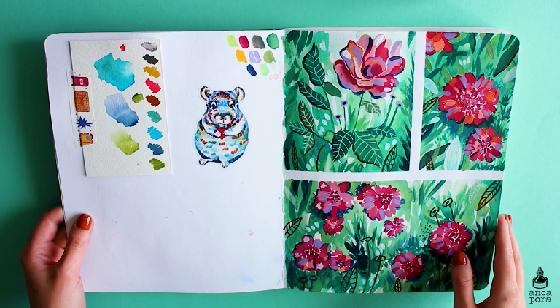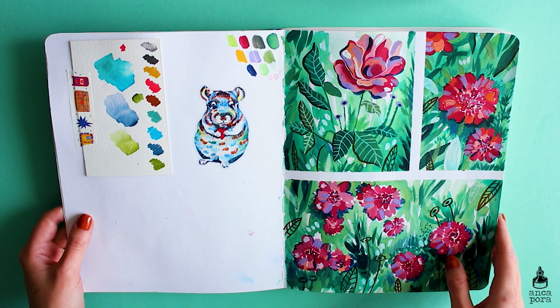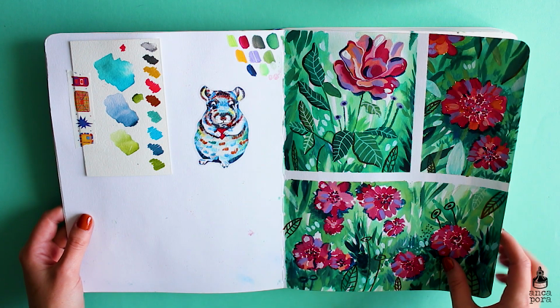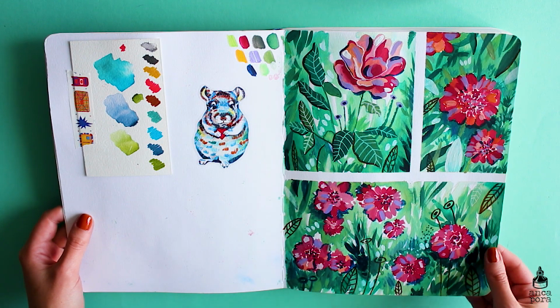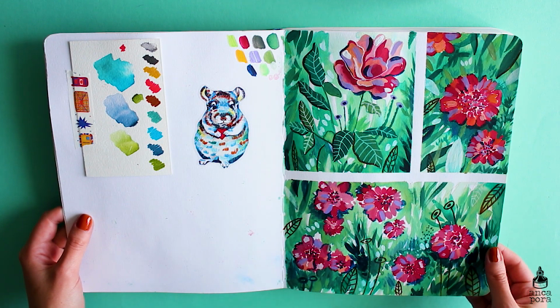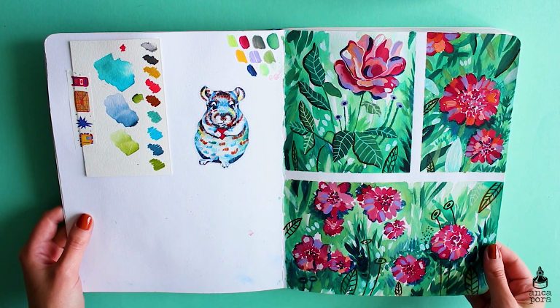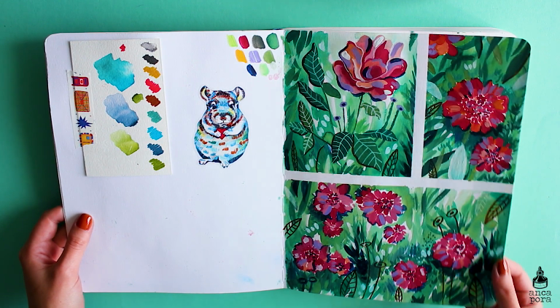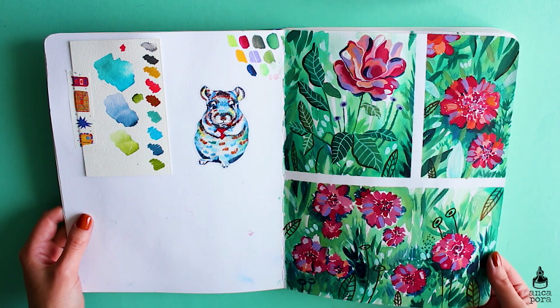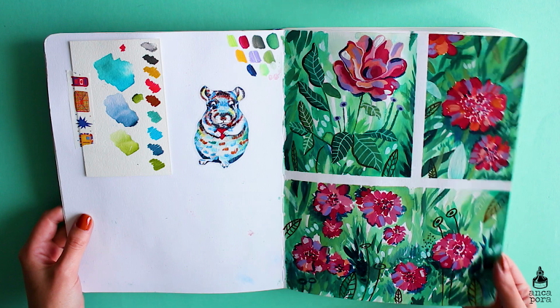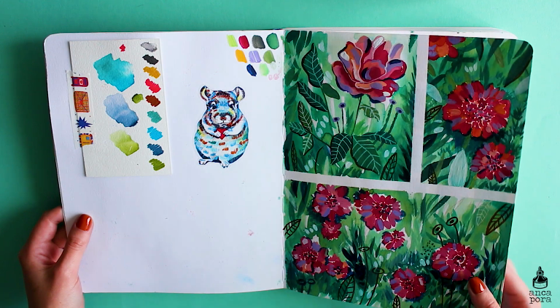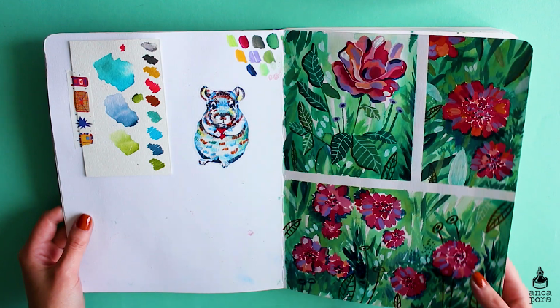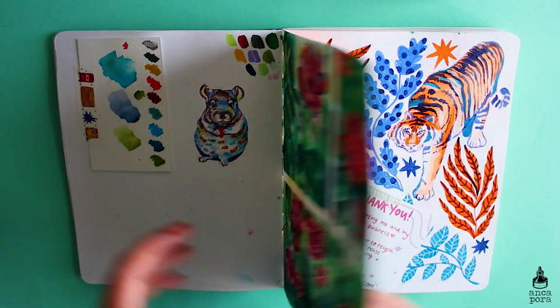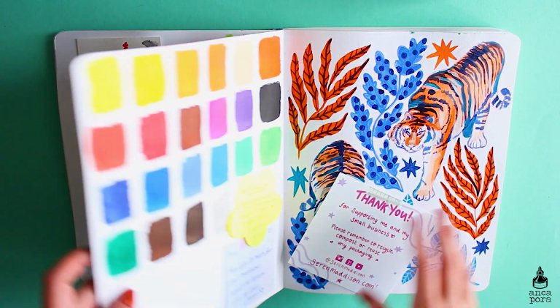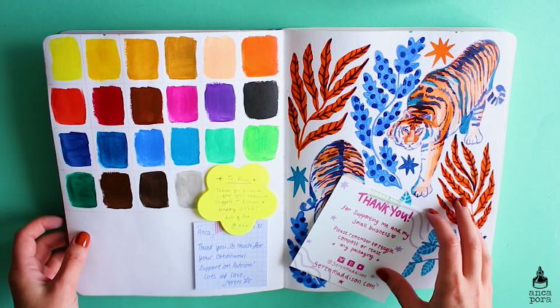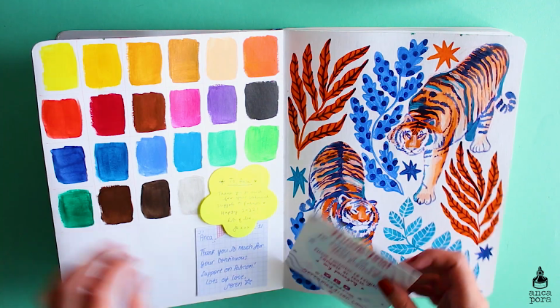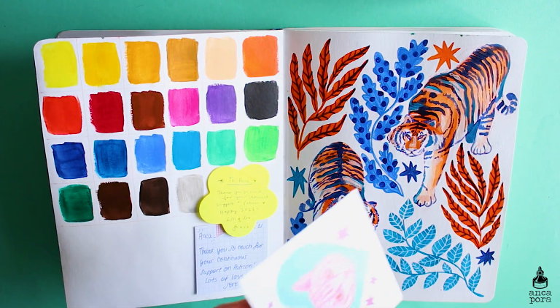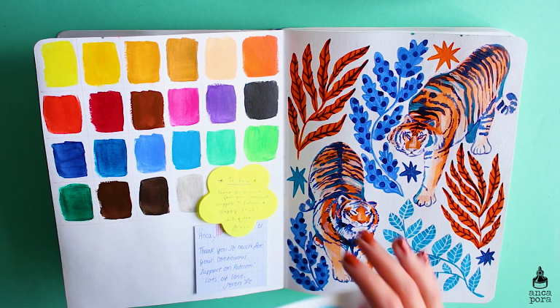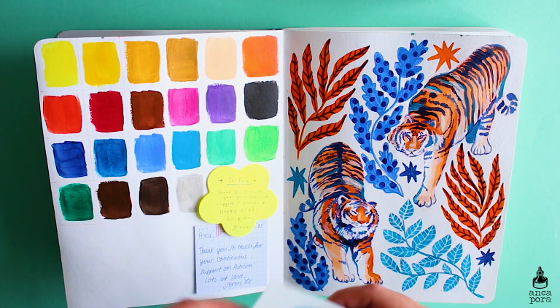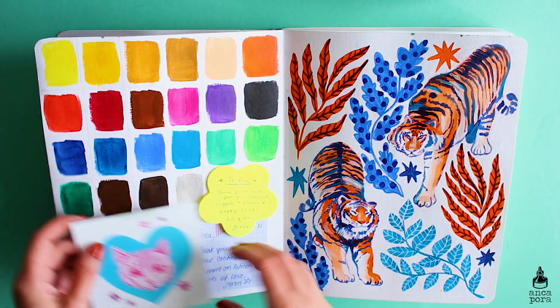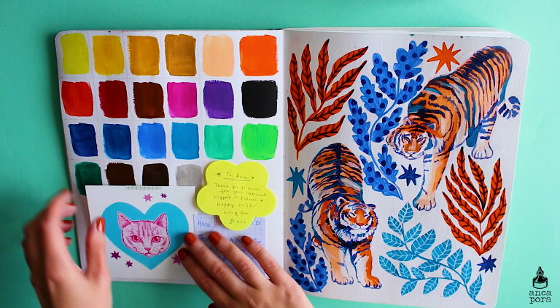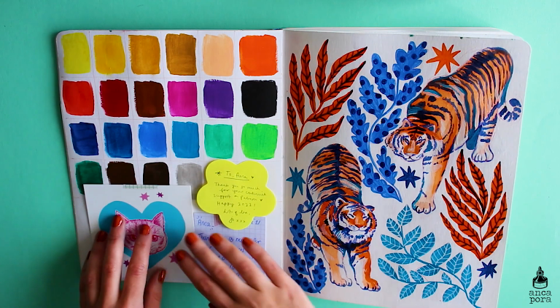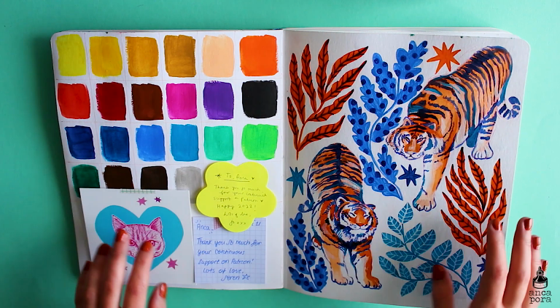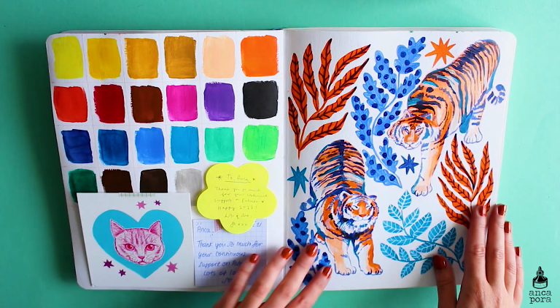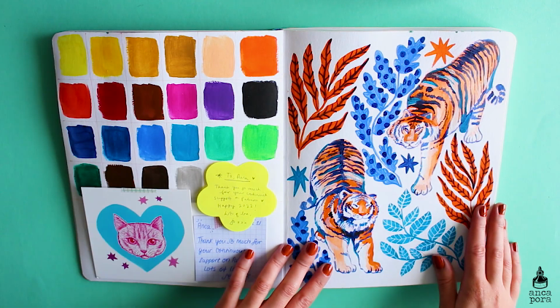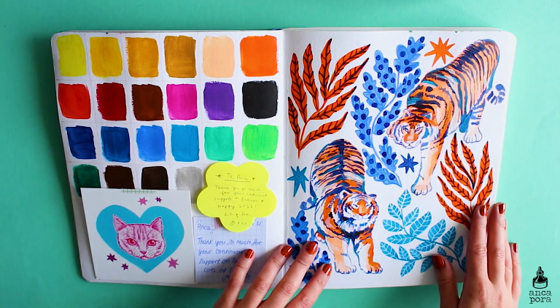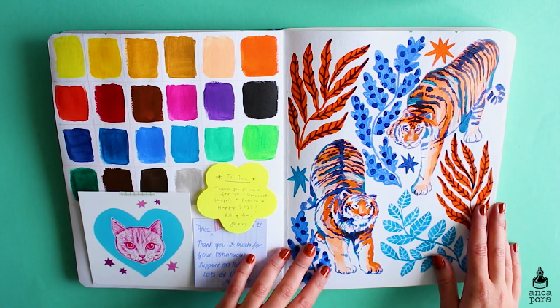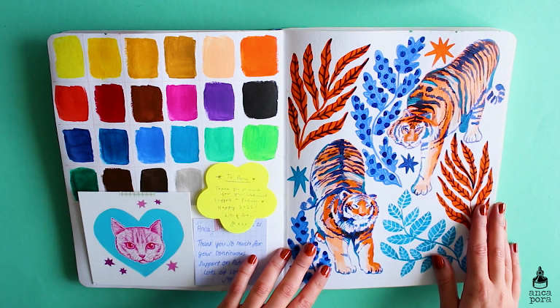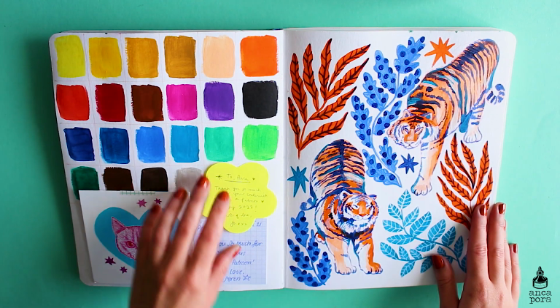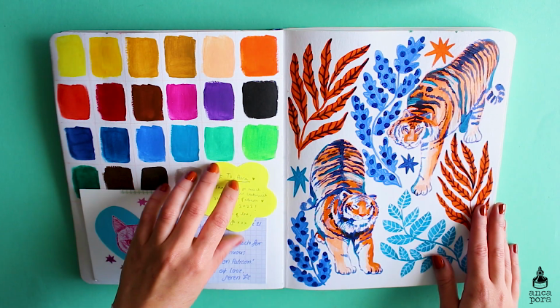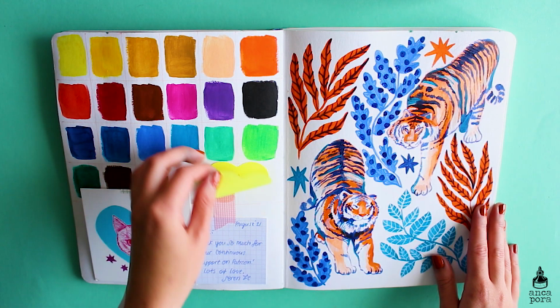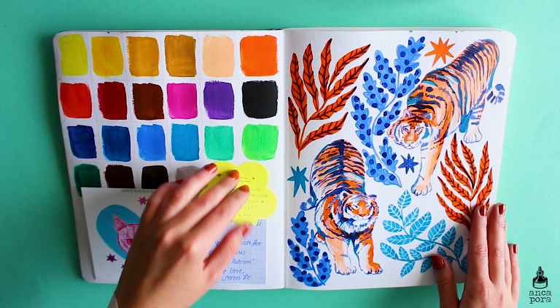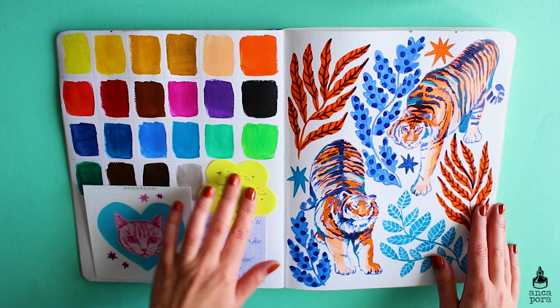This spread is actually a wallpaper I did for my patrons. The floral painting is made in gouache, and on the left side you will see a sticker and some swatches.